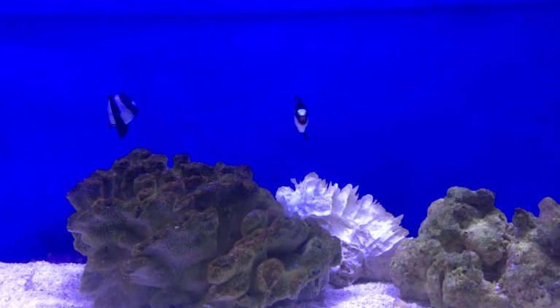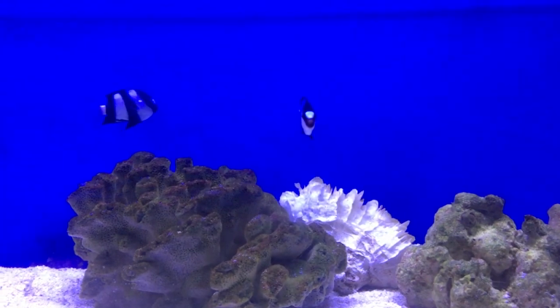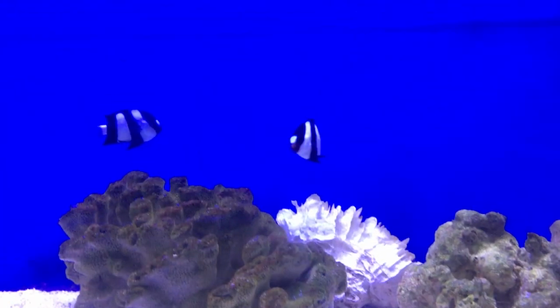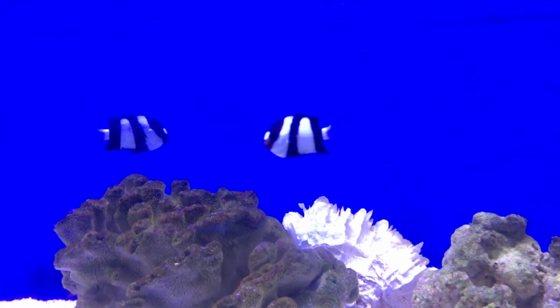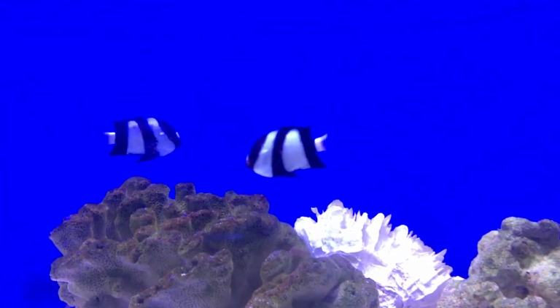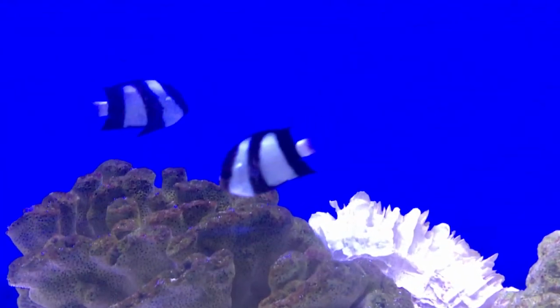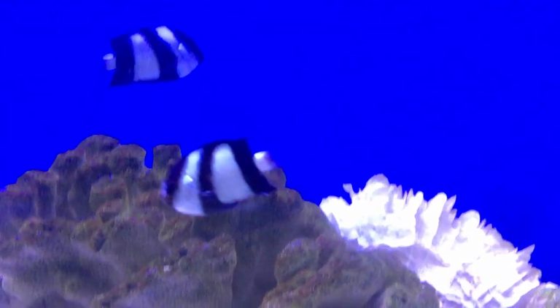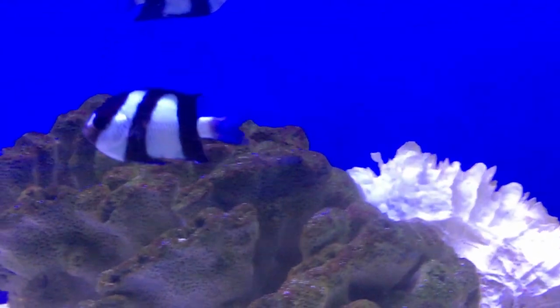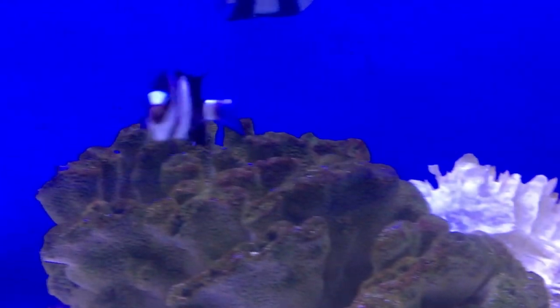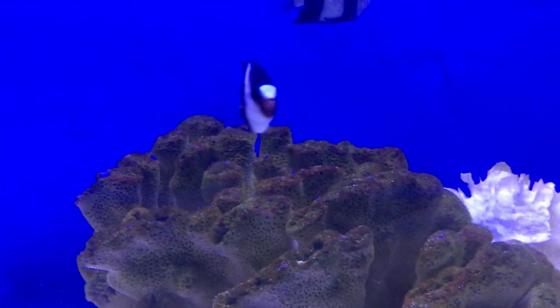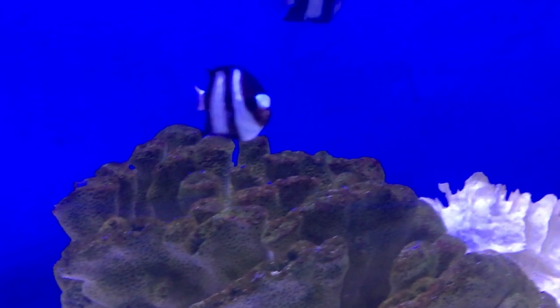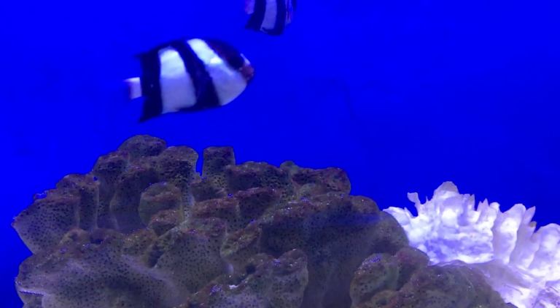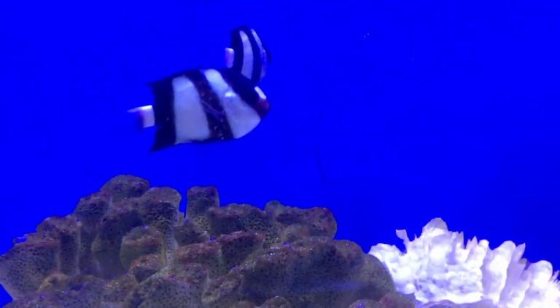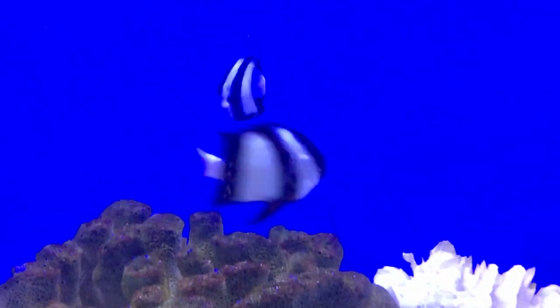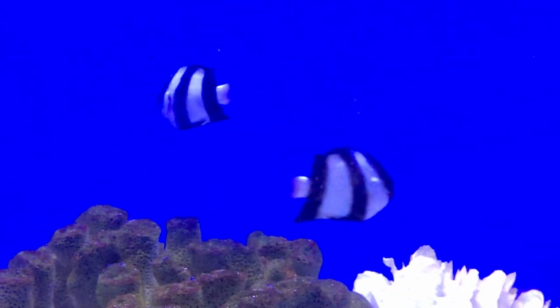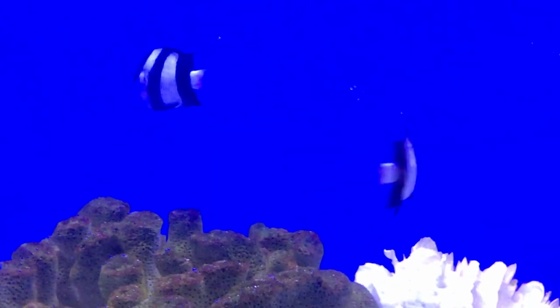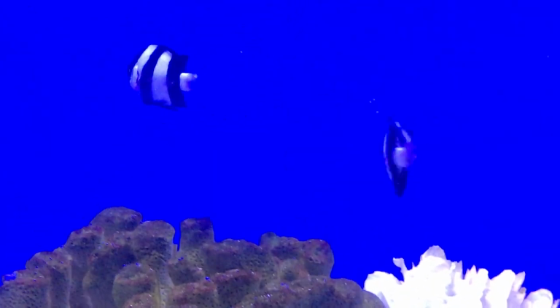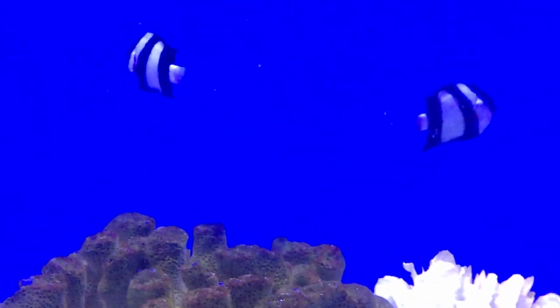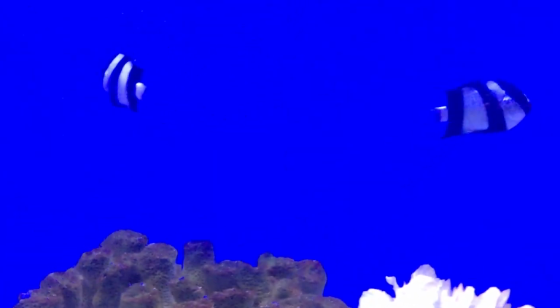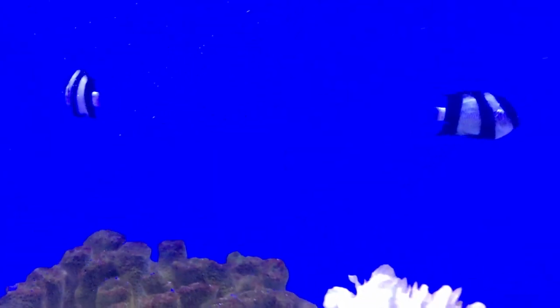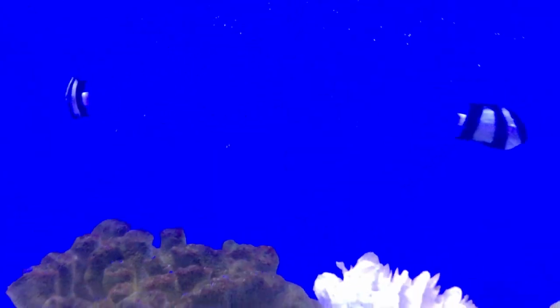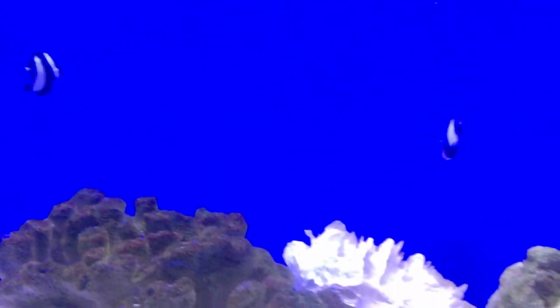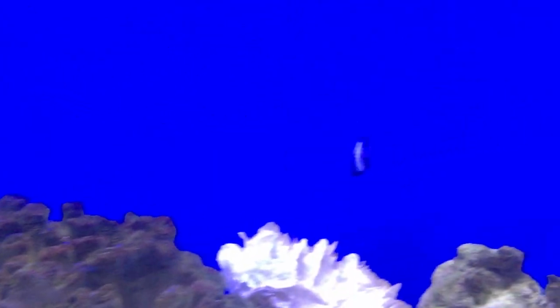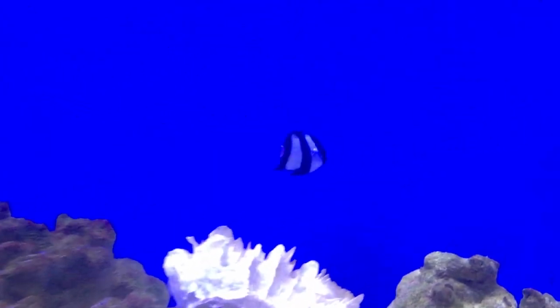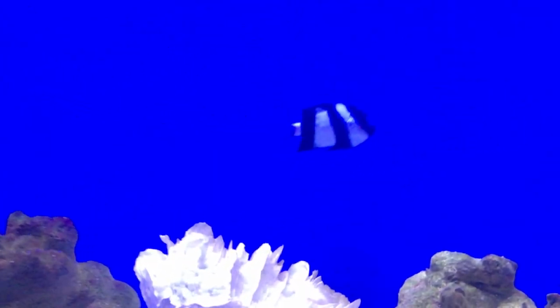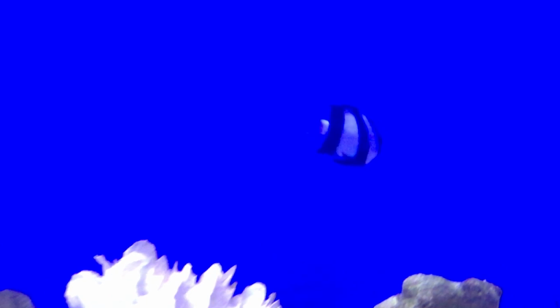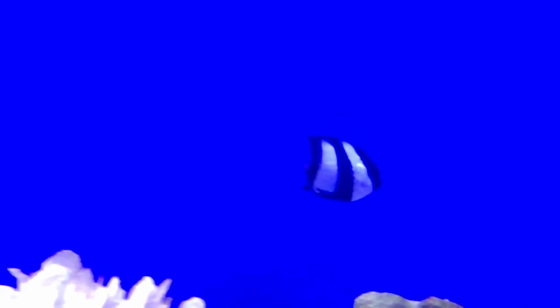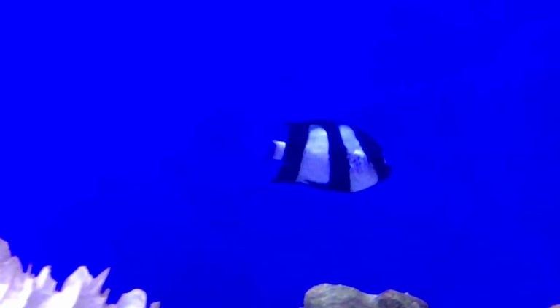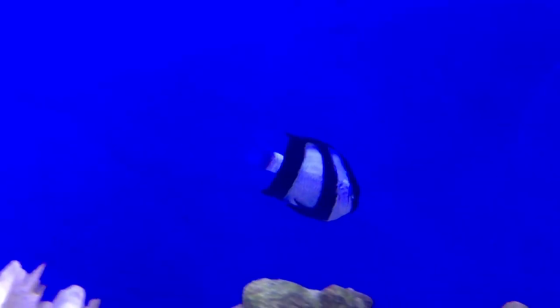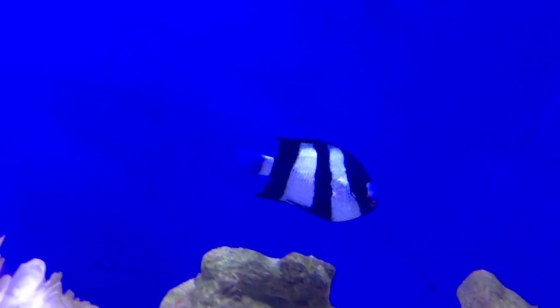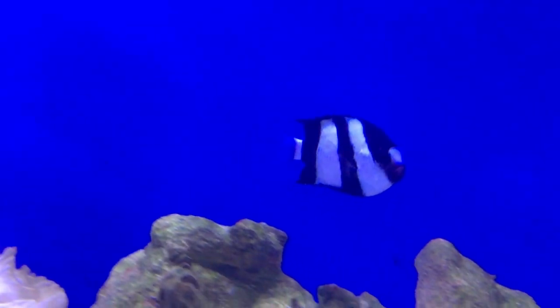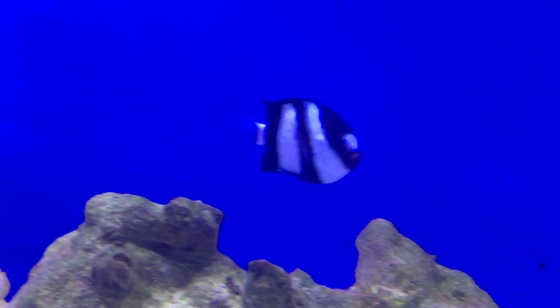What's up everybody, it's Brock, and we've got a brand new episode of All About today. Today we are learning about a great beginner fish — he is called the three-stripe damselfish, or other people might call him the humbug dascyllus.